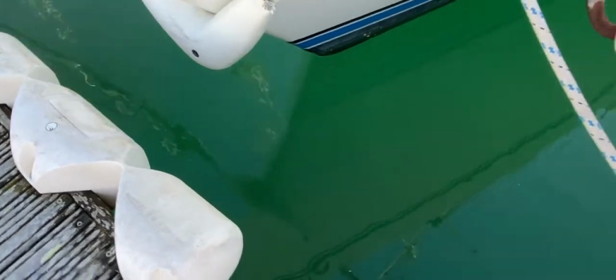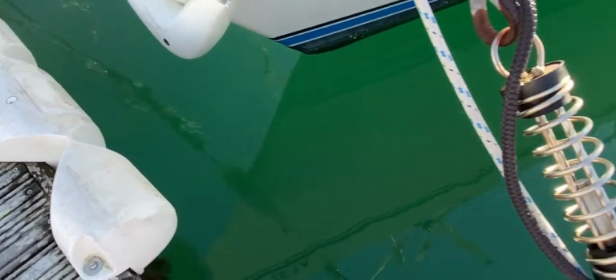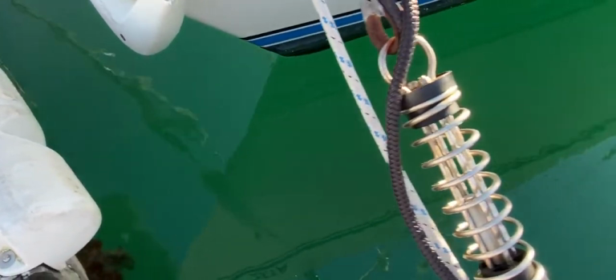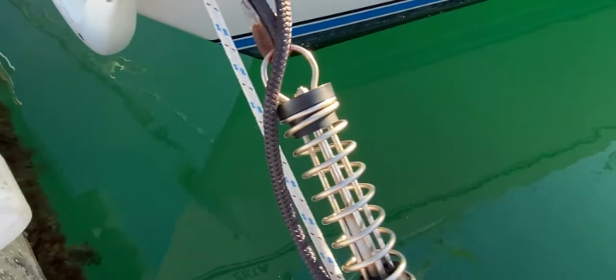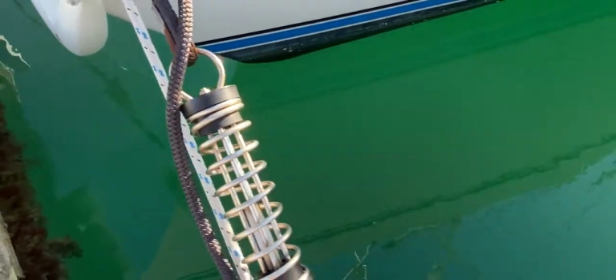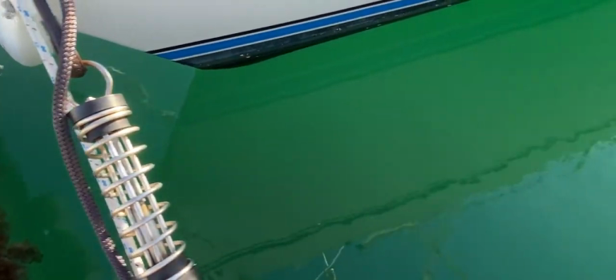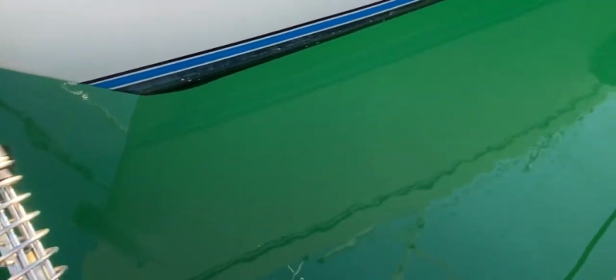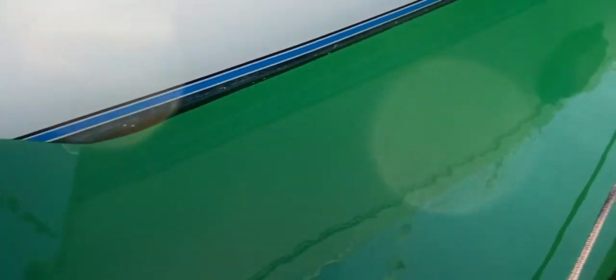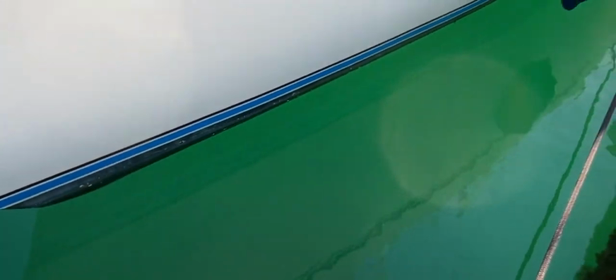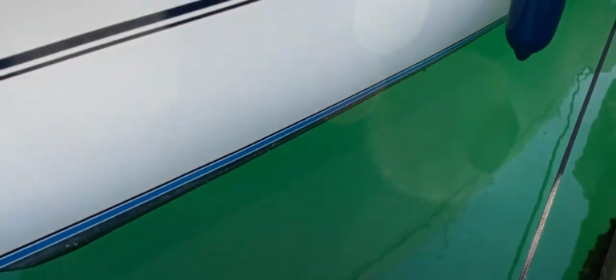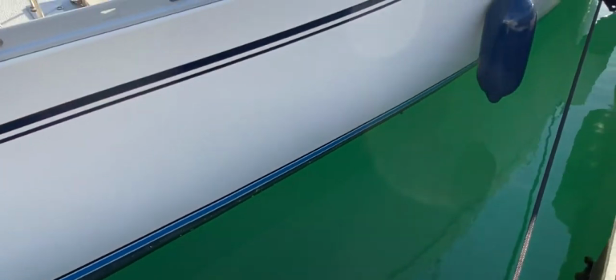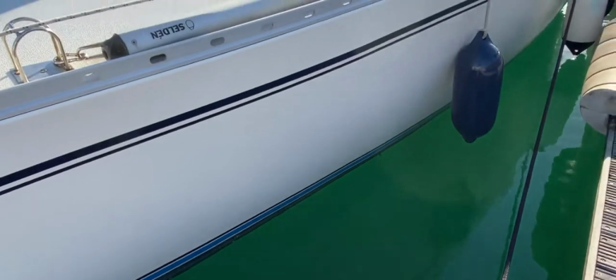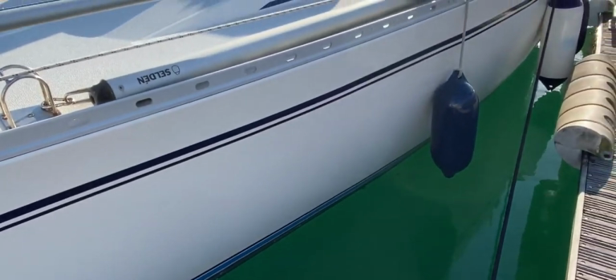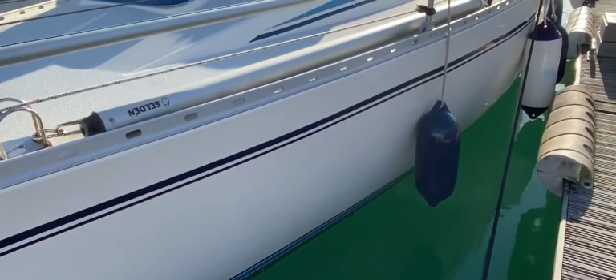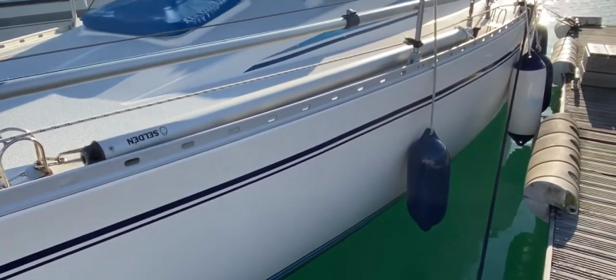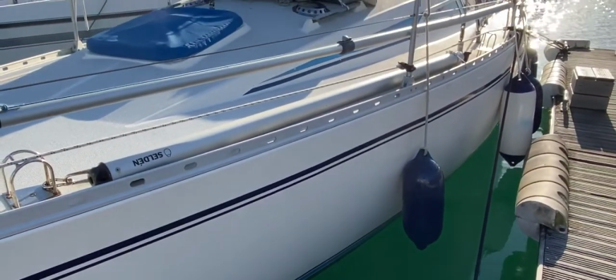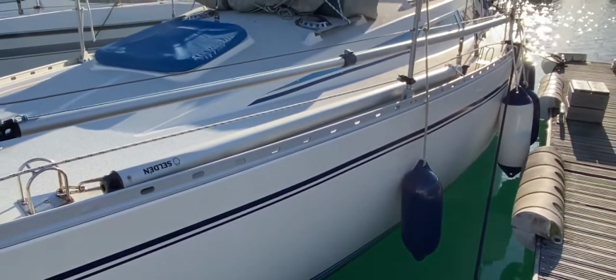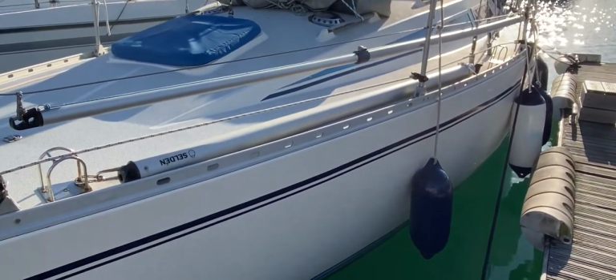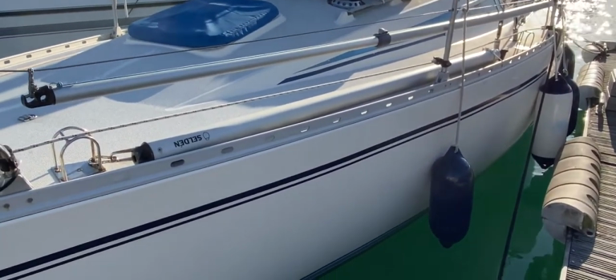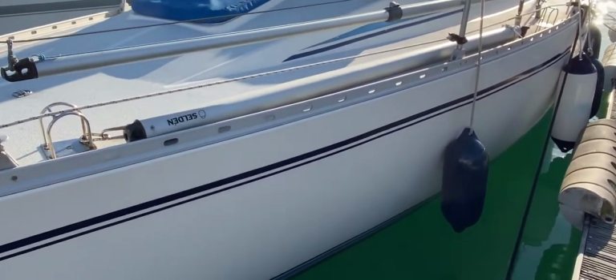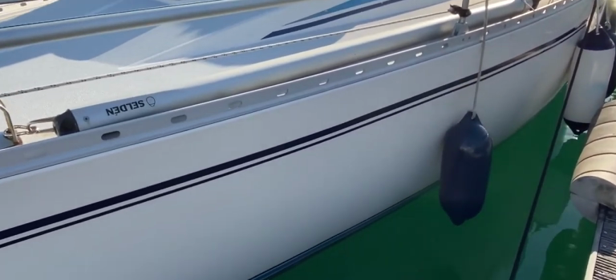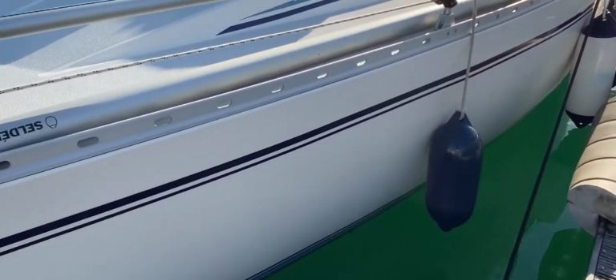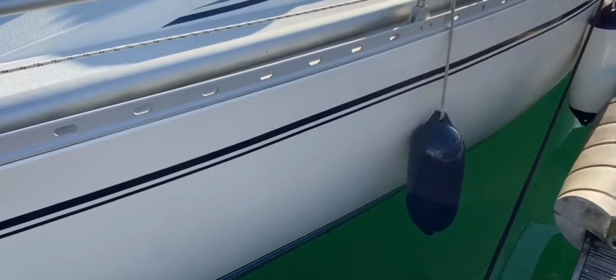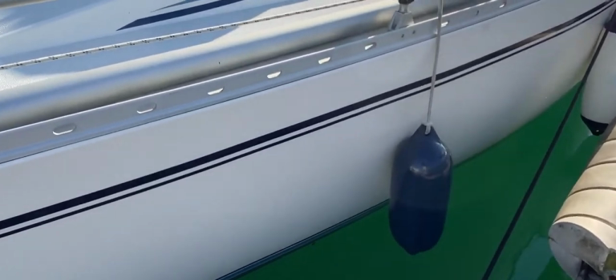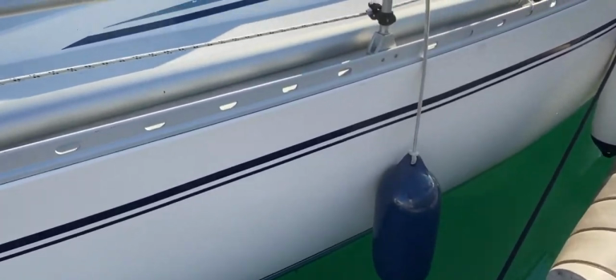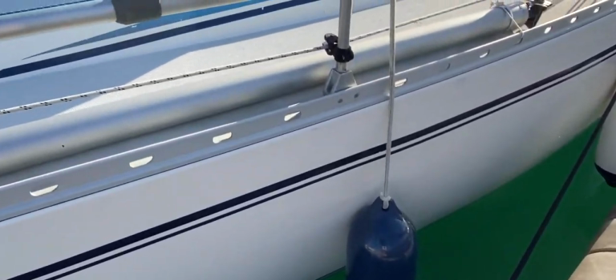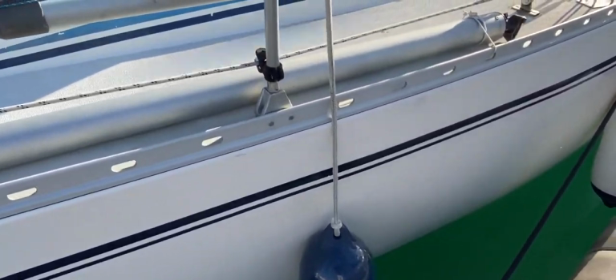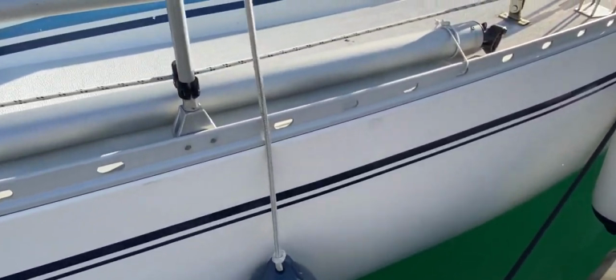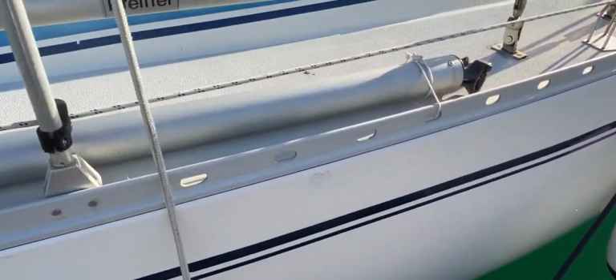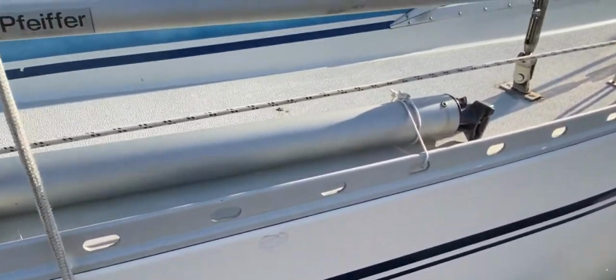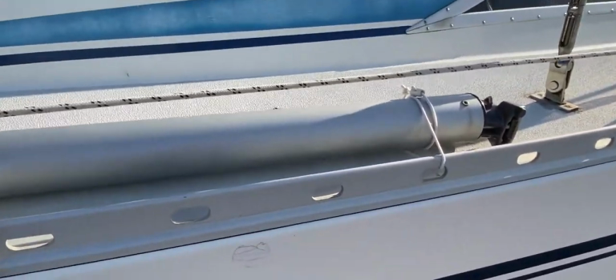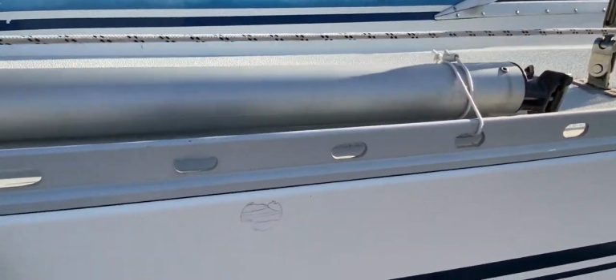I'll just go up slightly and we can look along the port side and see just what a lovely looking boat this is. As we walk aft along the port side, I'll just go a little bit closer up to the hull.